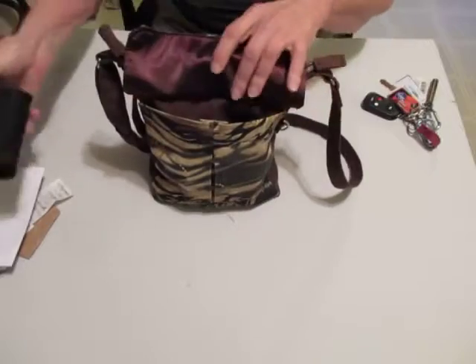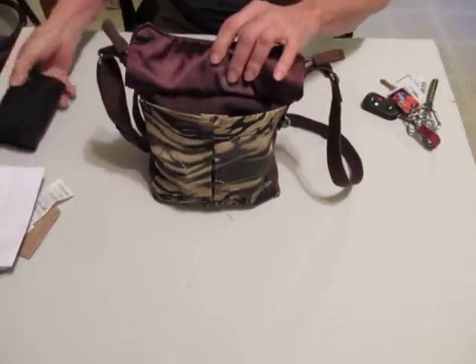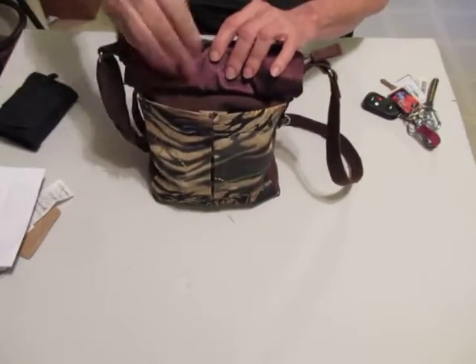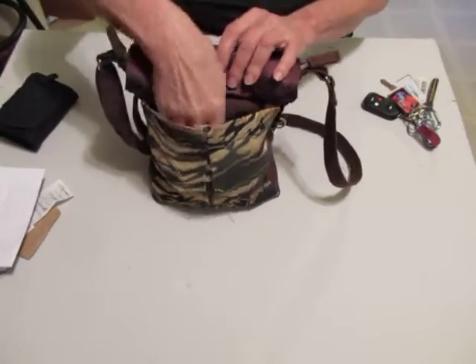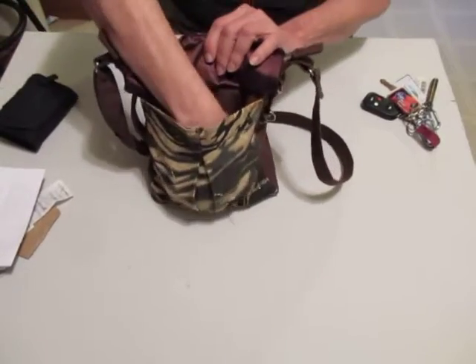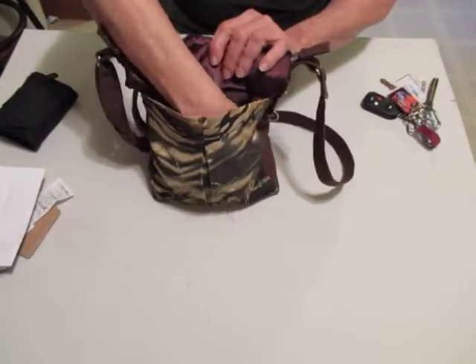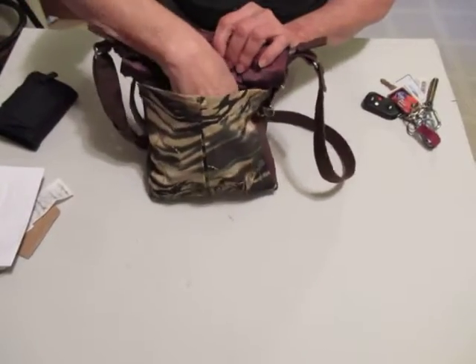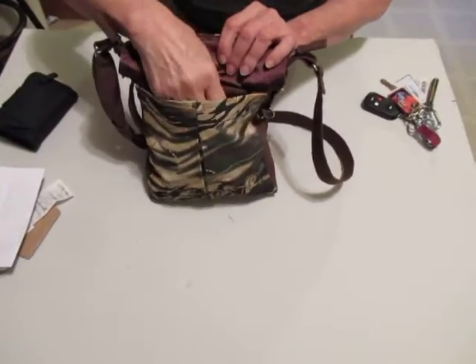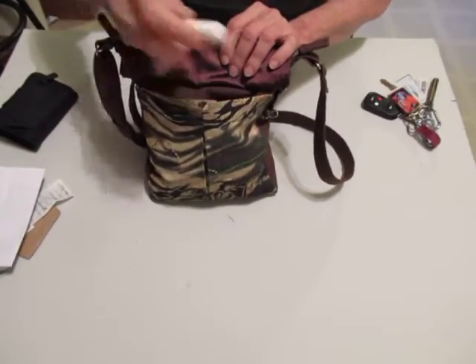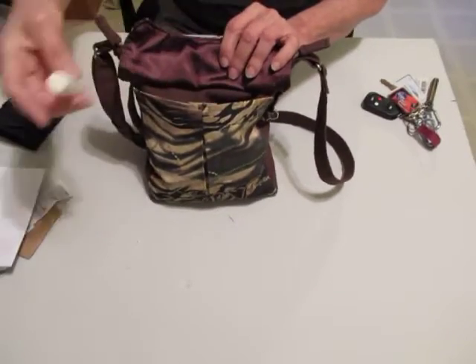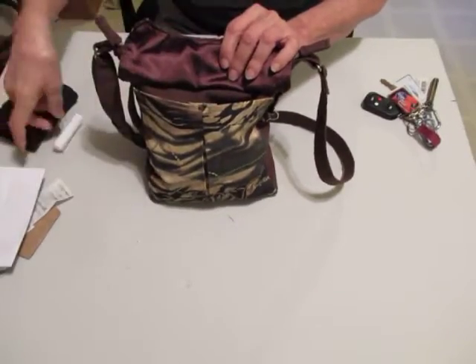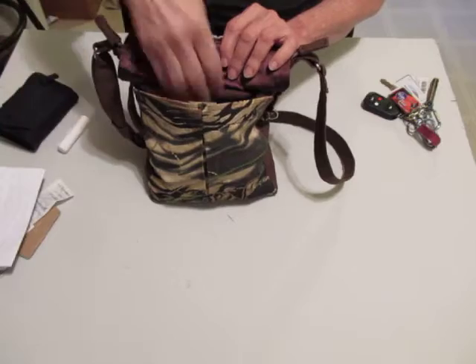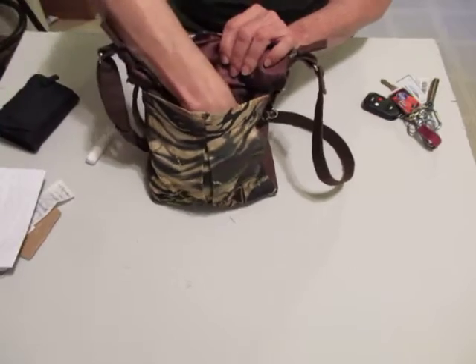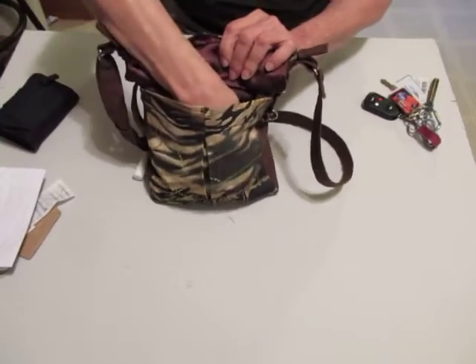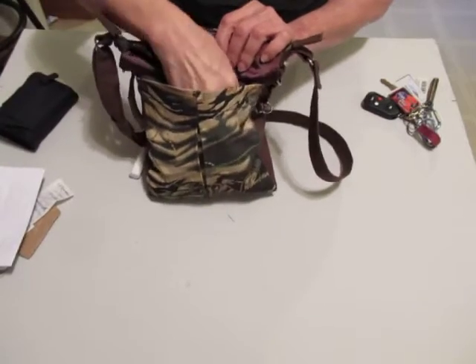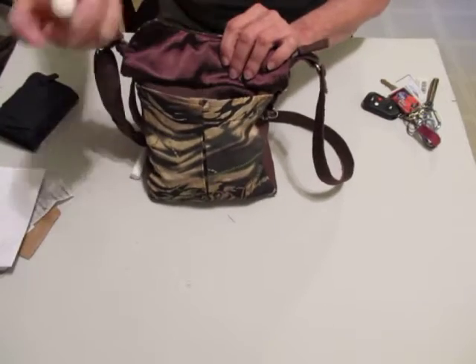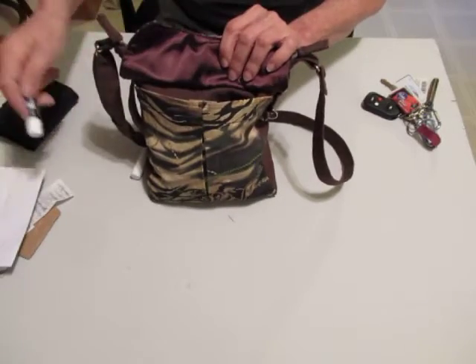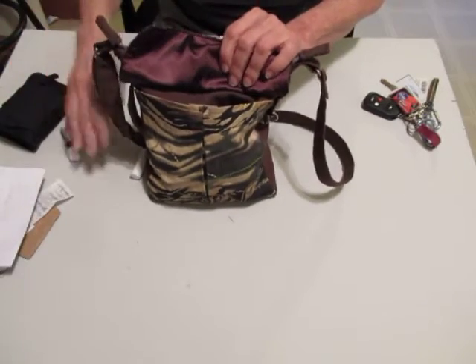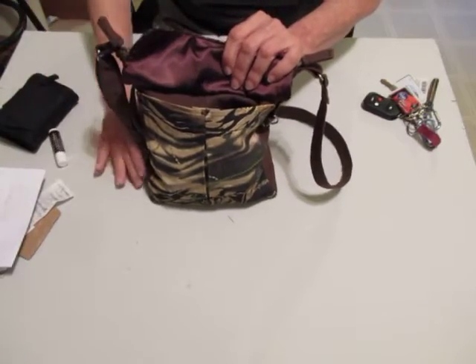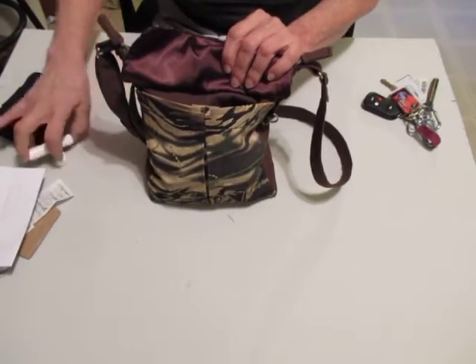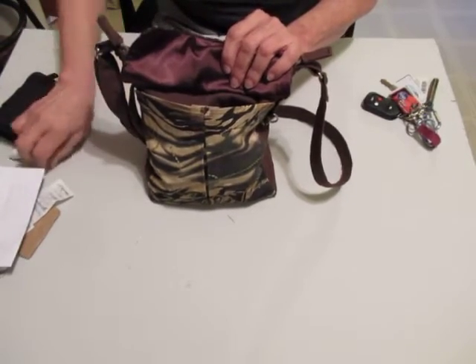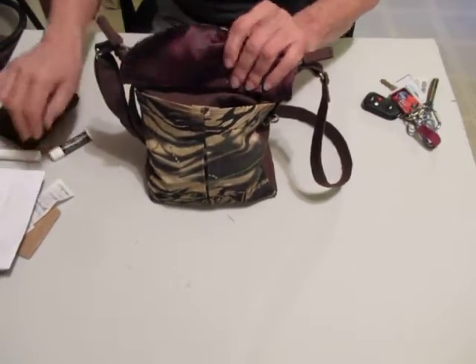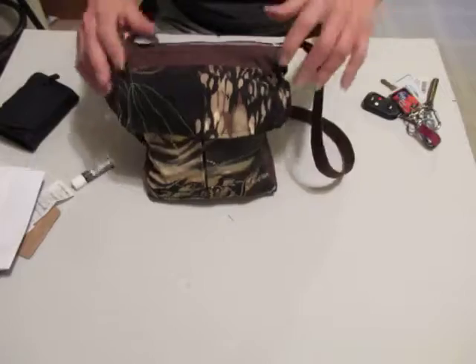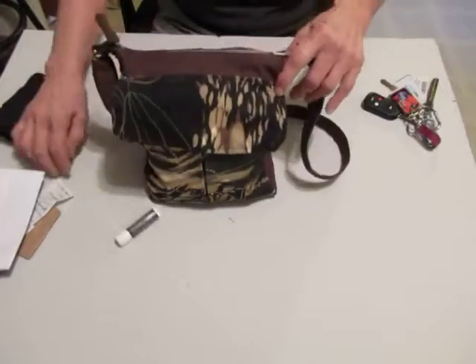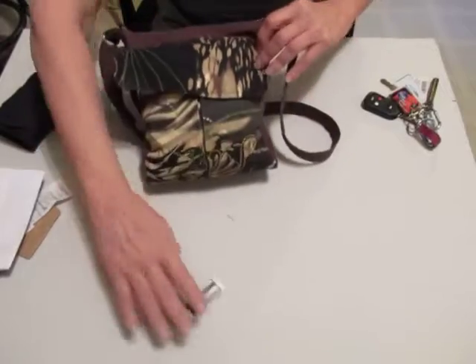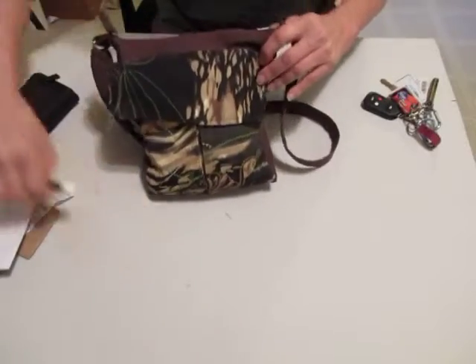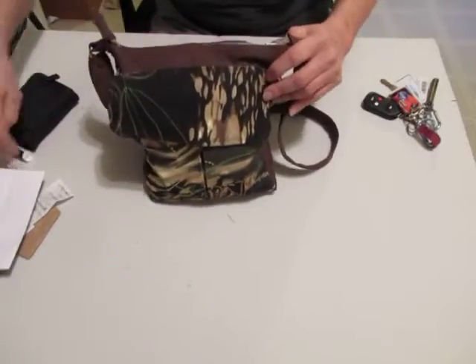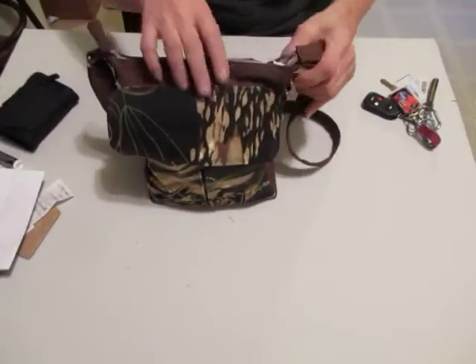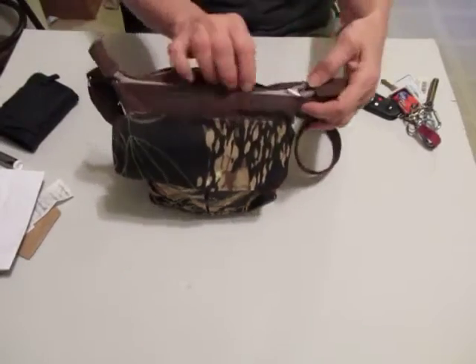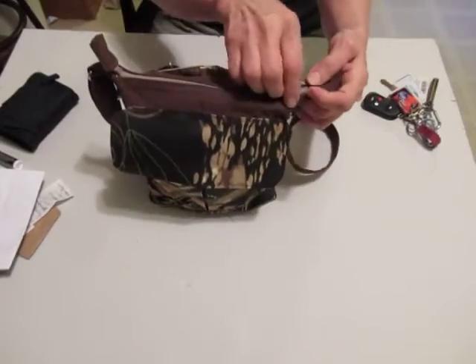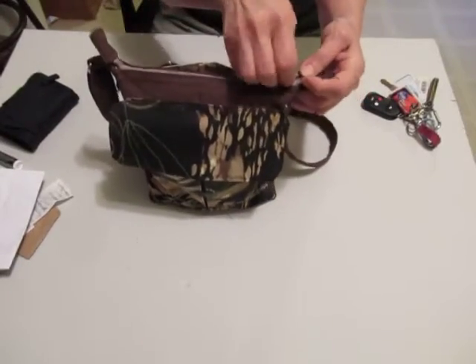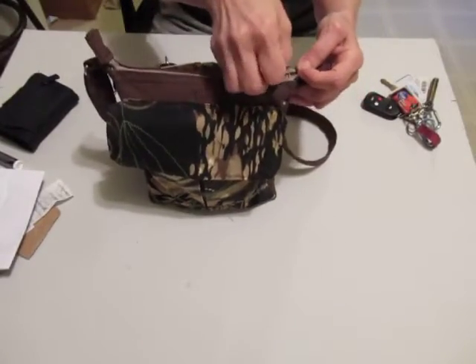My wallet. Chapstick. Let's look inside, shall we?